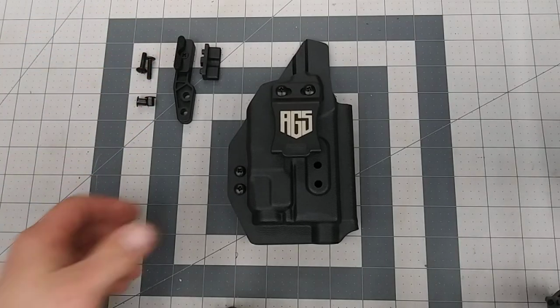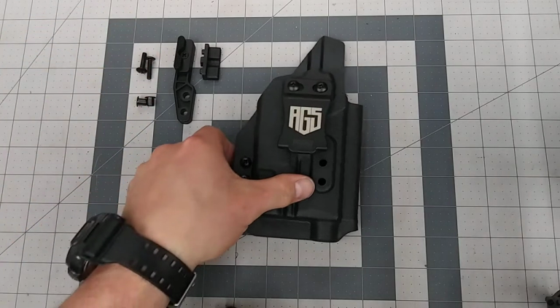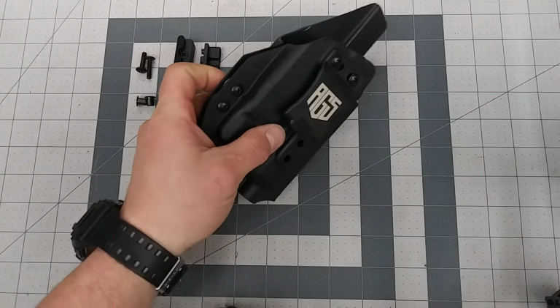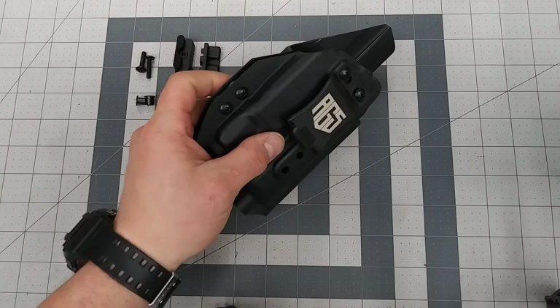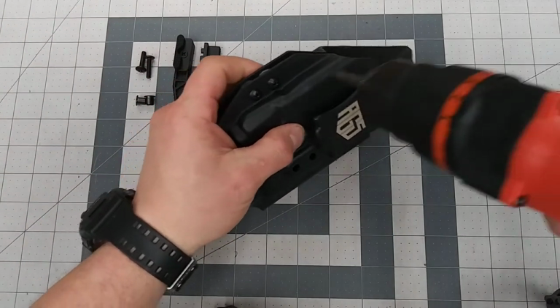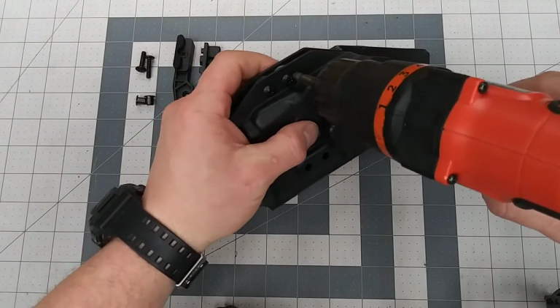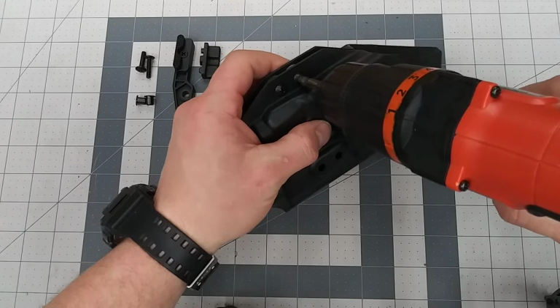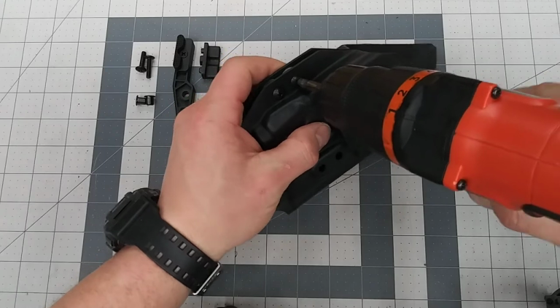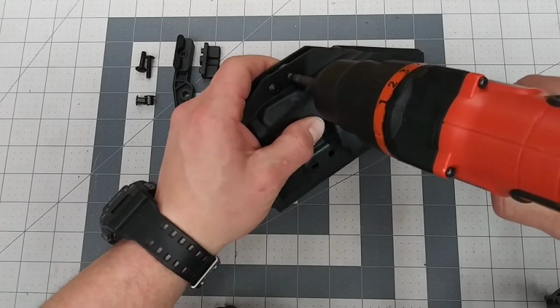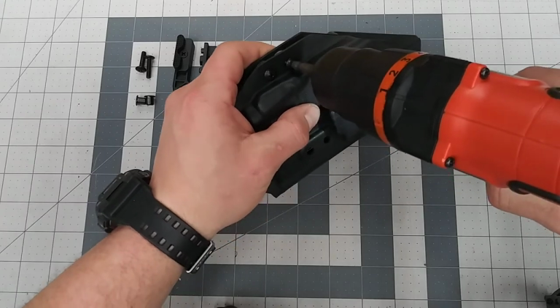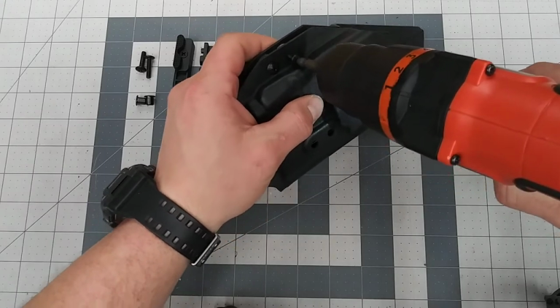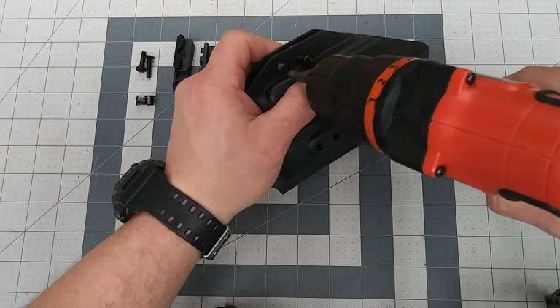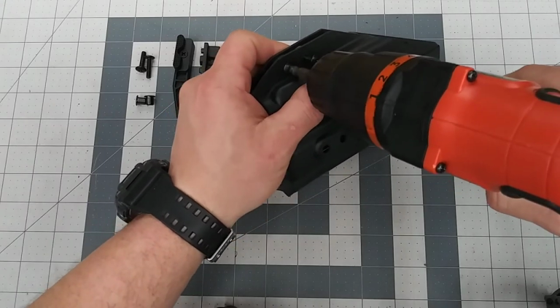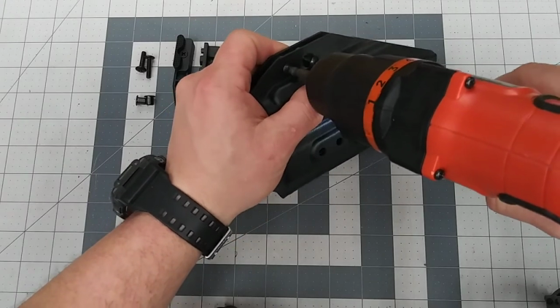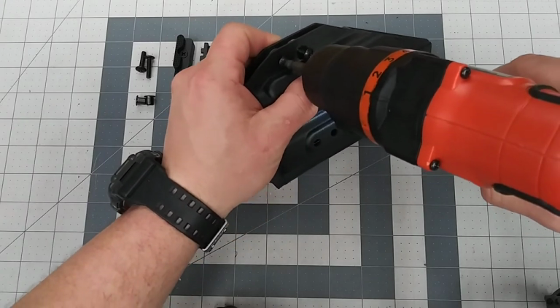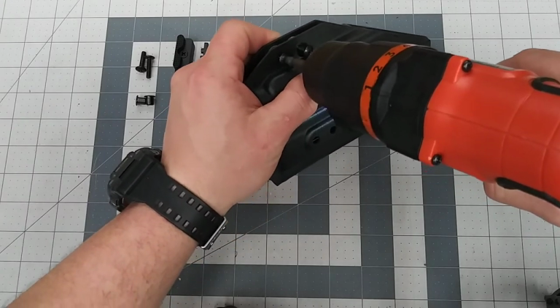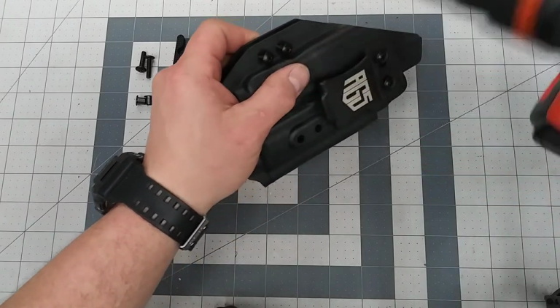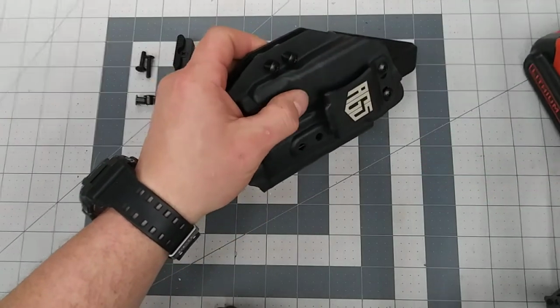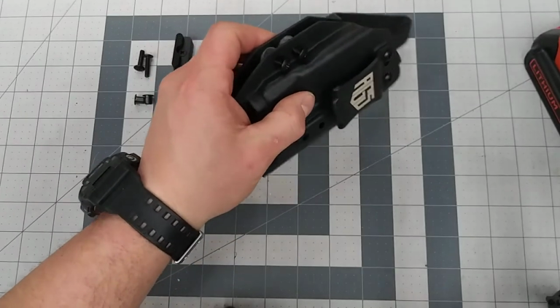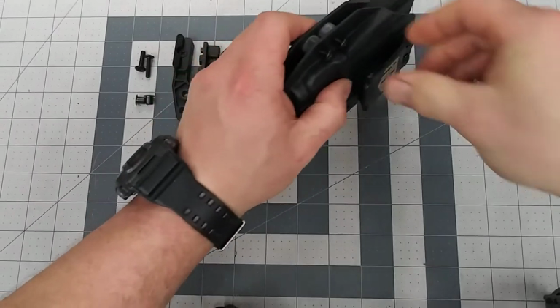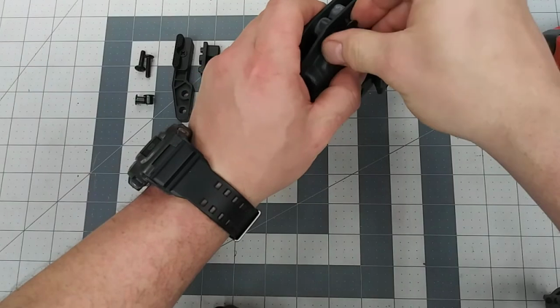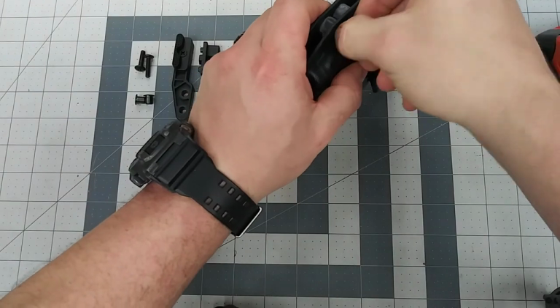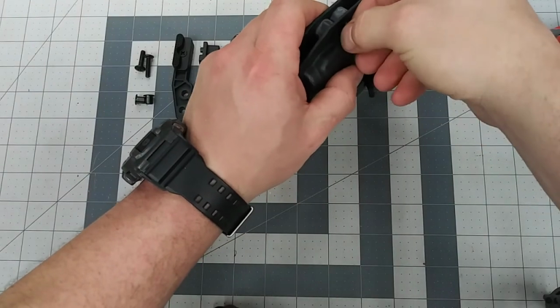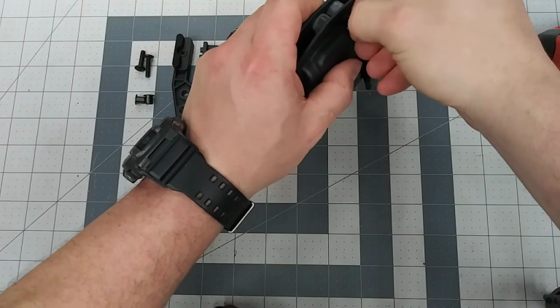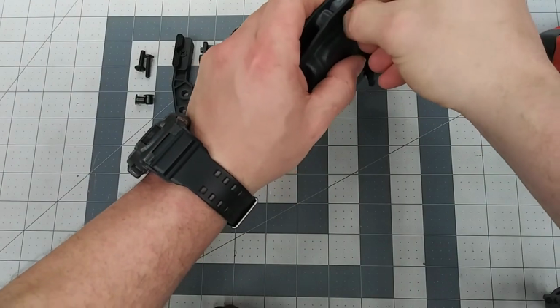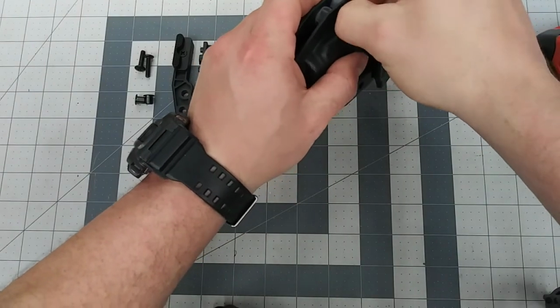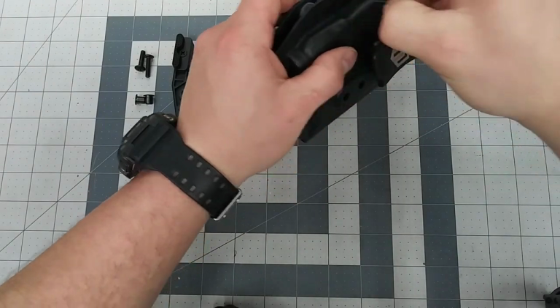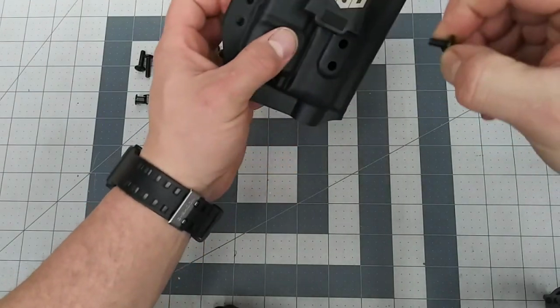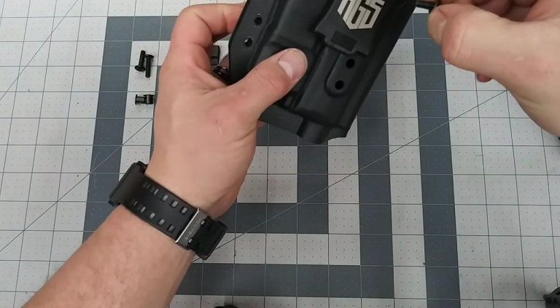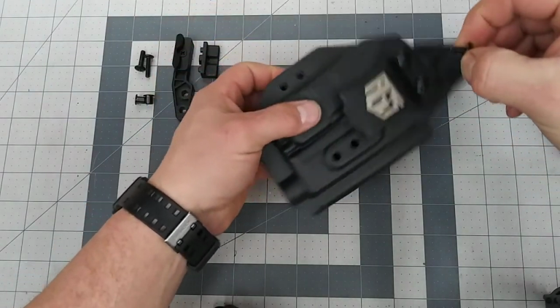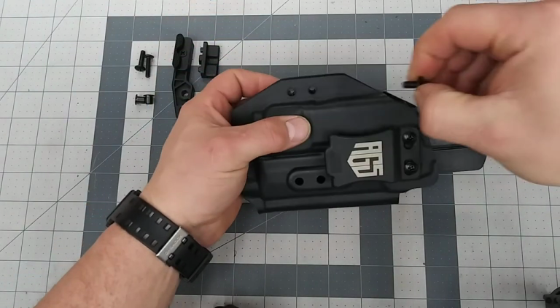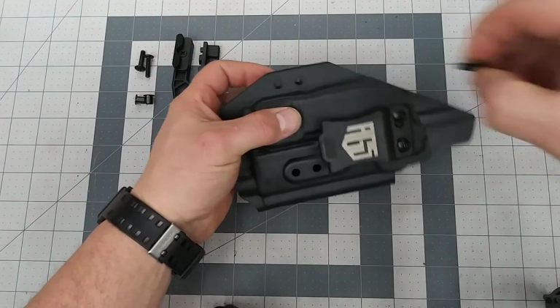We'll first start out with removing the retention screws from the holster. This will only work if you have two retention screws.